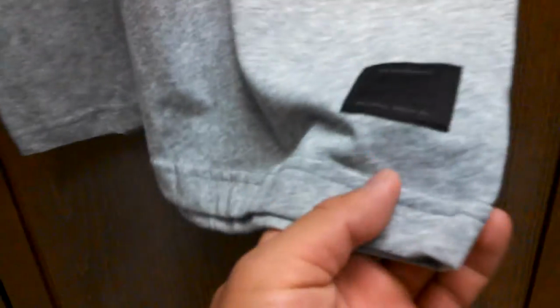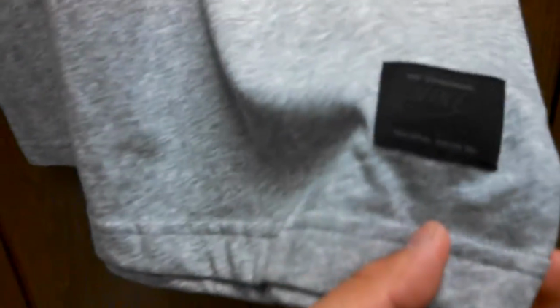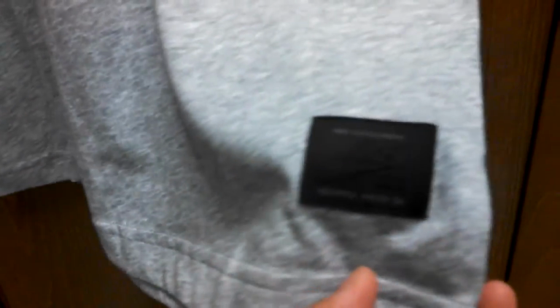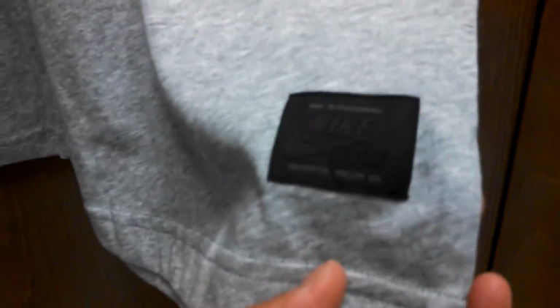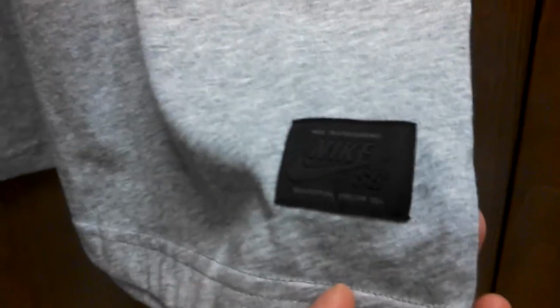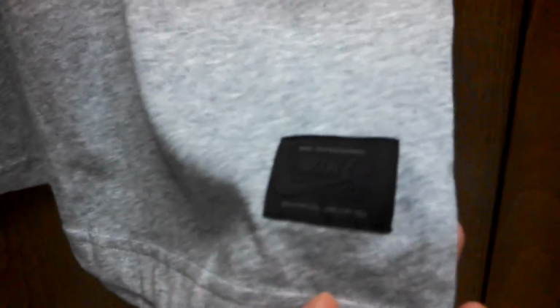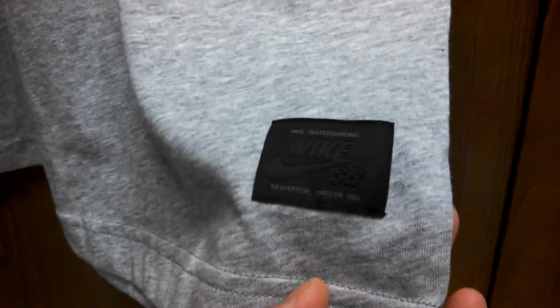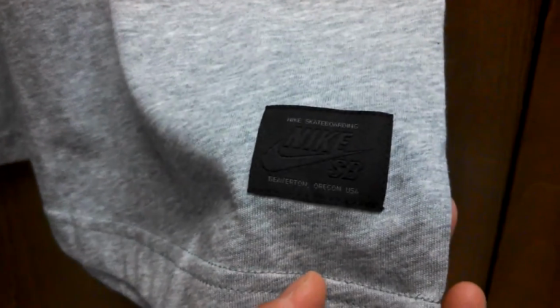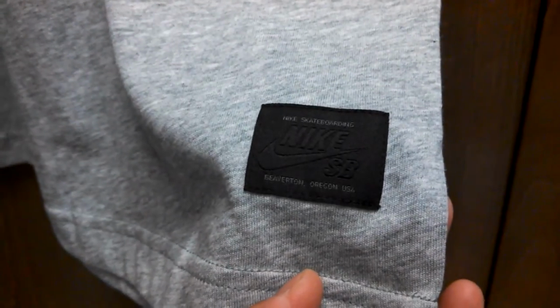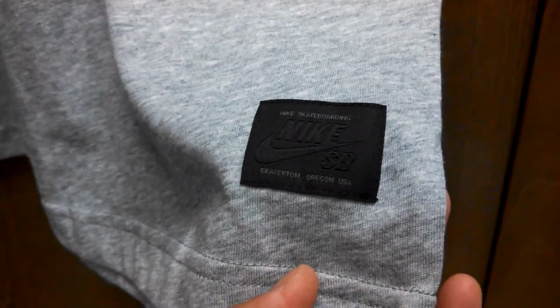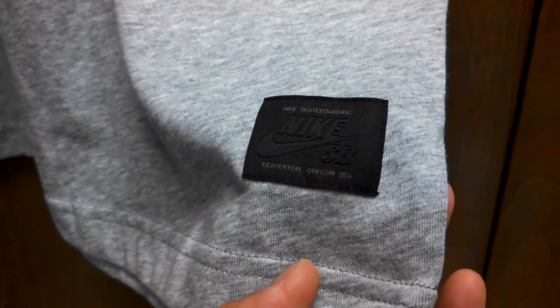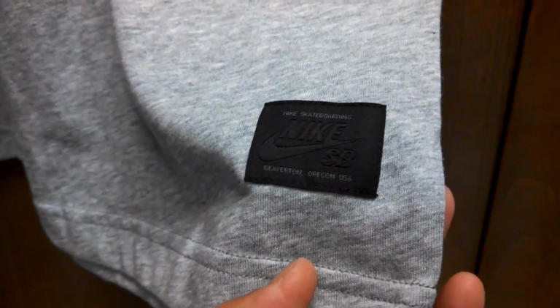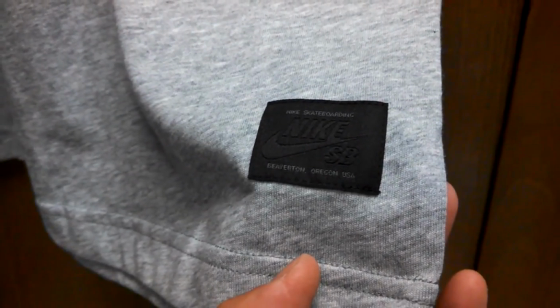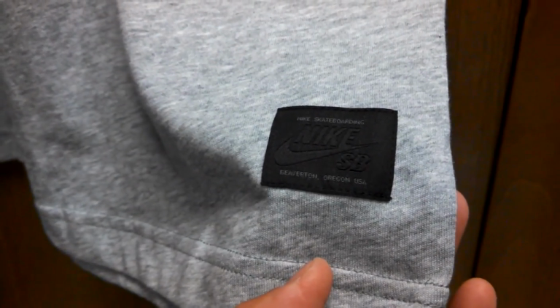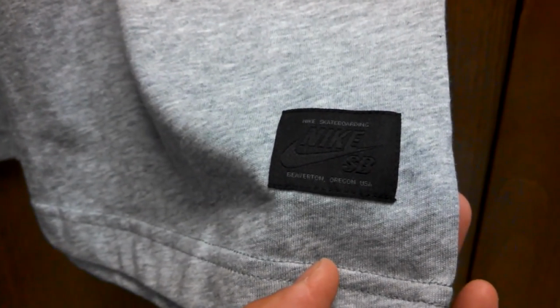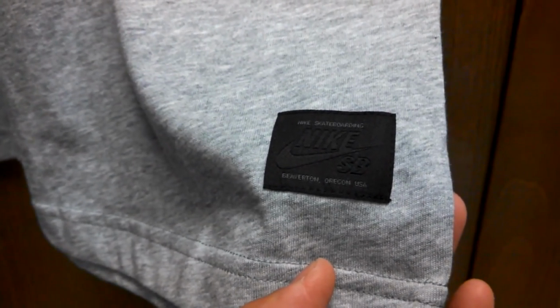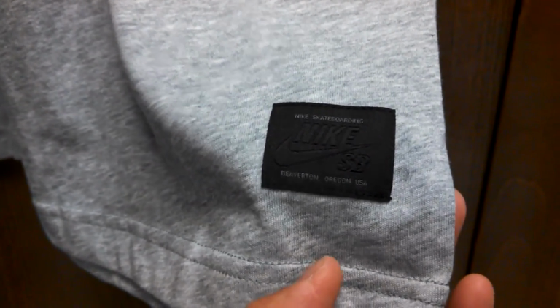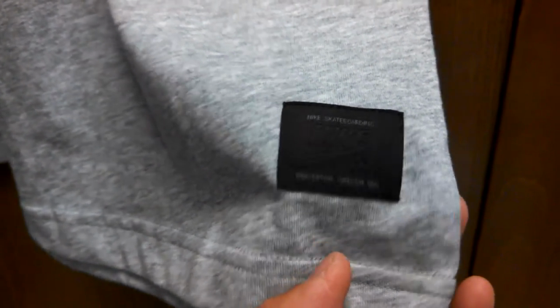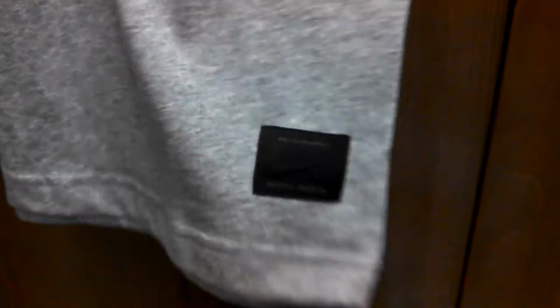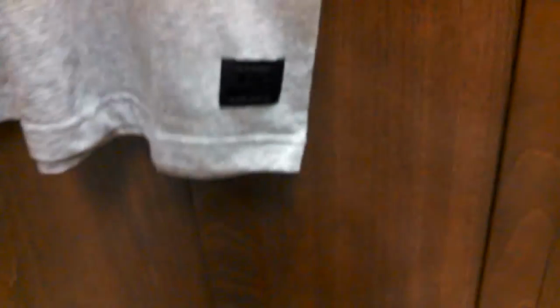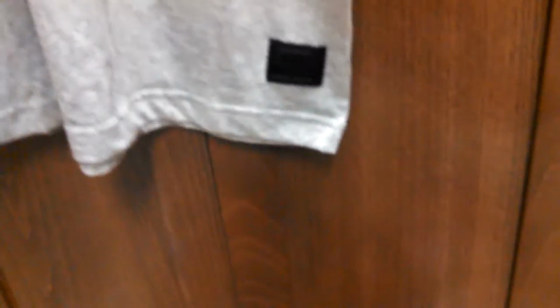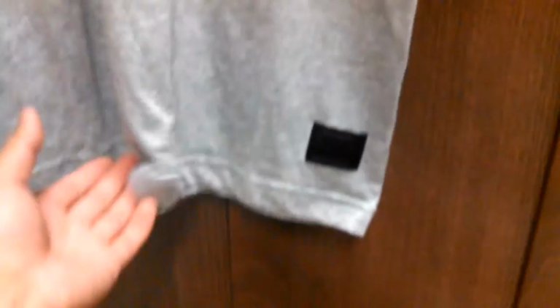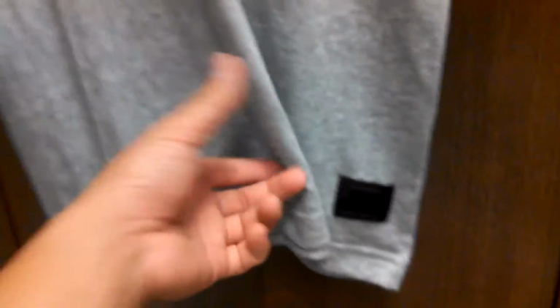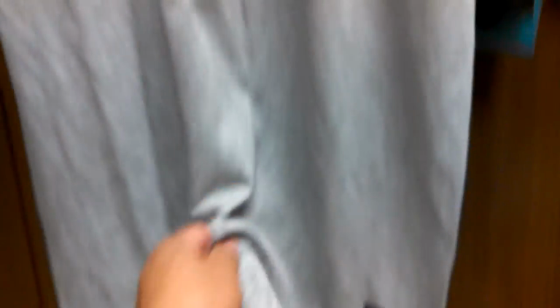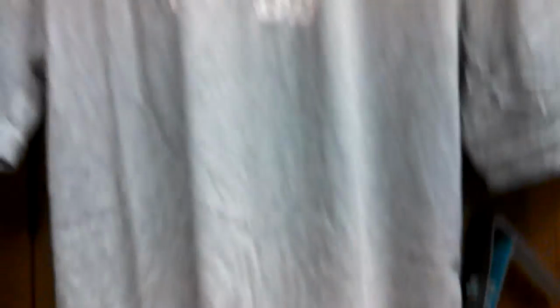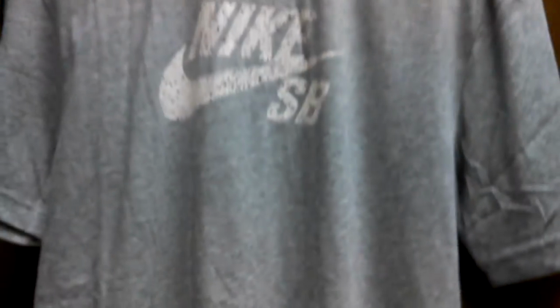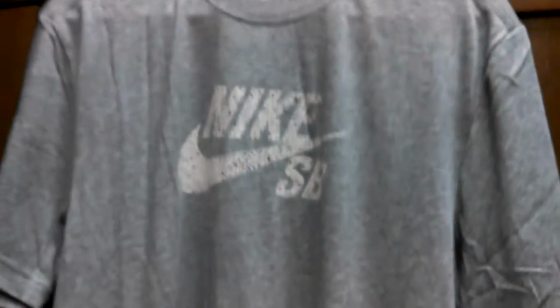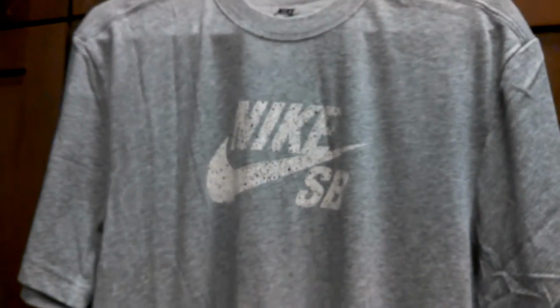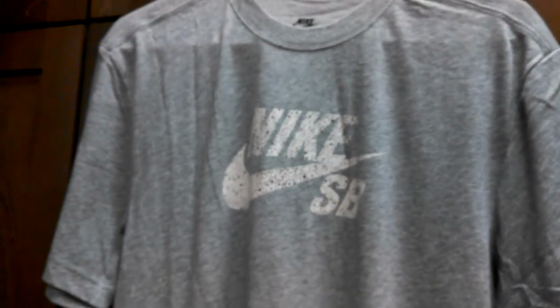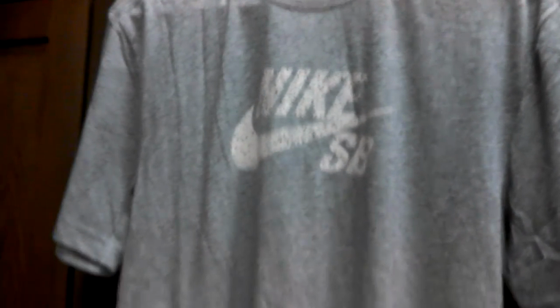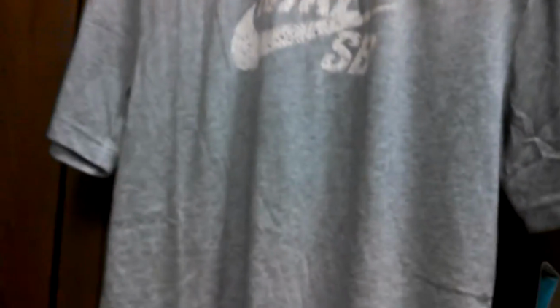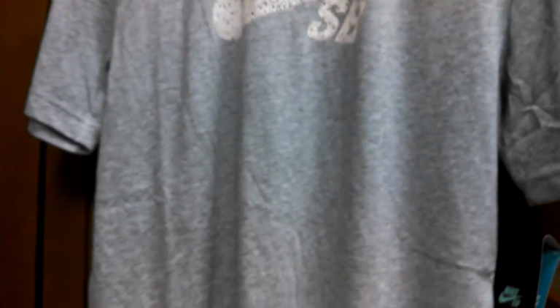I always like these little tags here — they kind of give it that premium feel, this Soudon tag on the outside. Just a really comfortable shirt. I like the way they hang and fit.